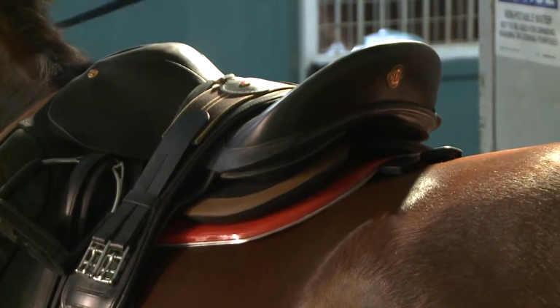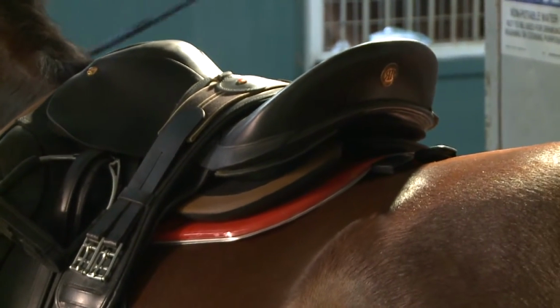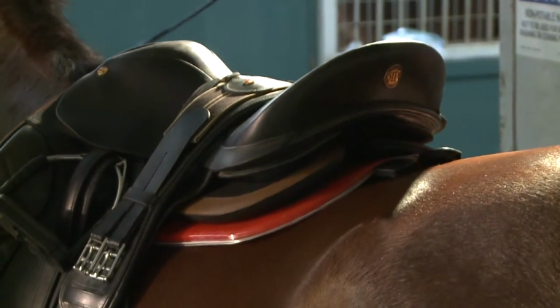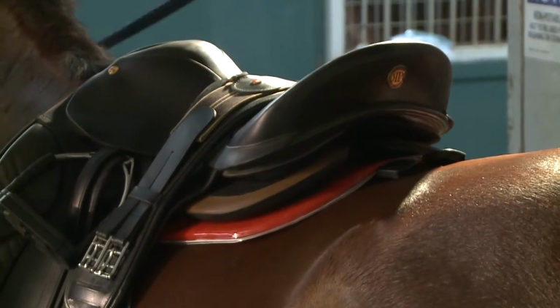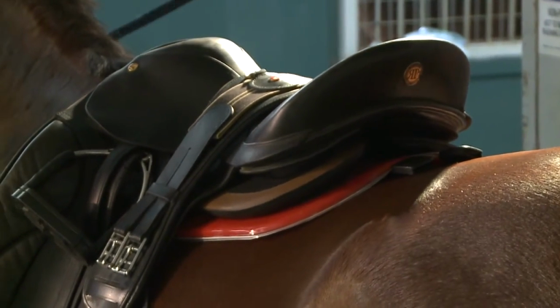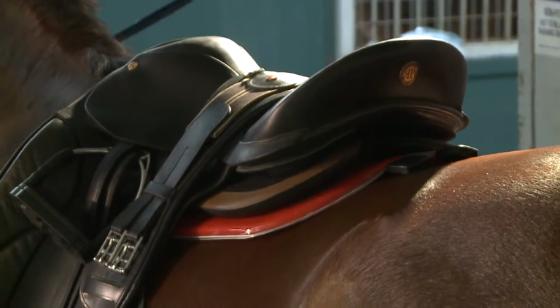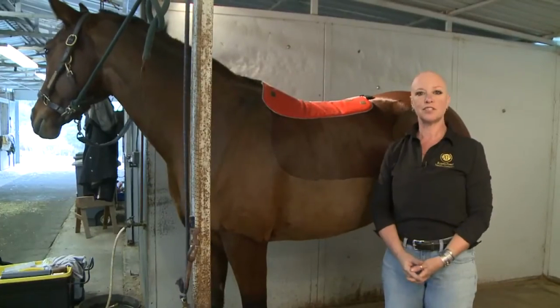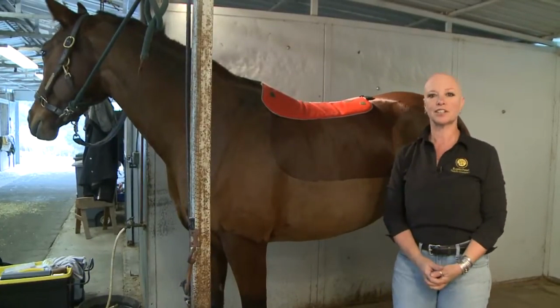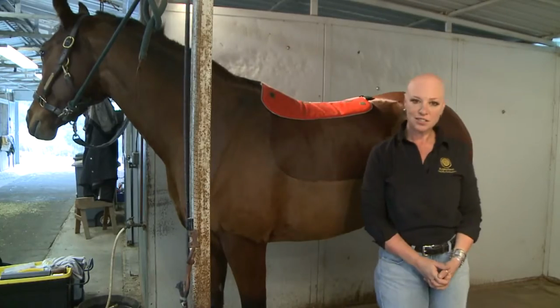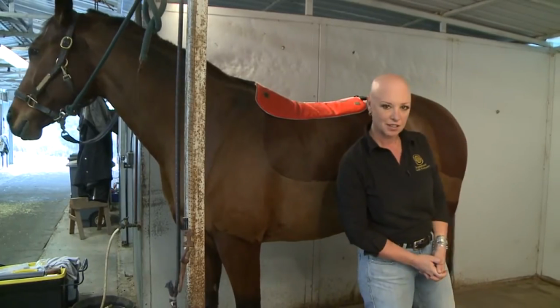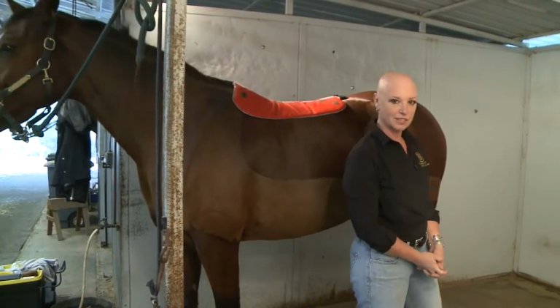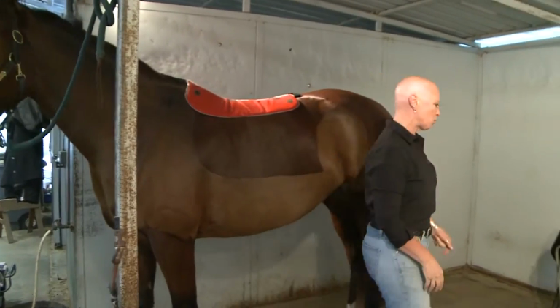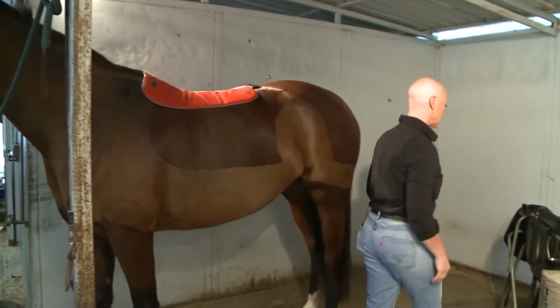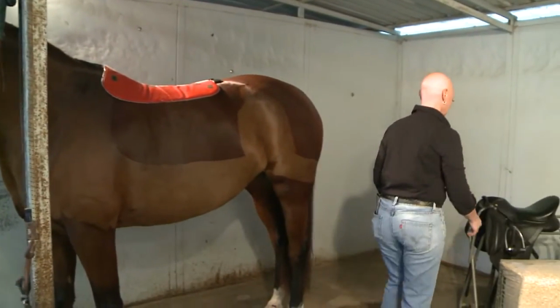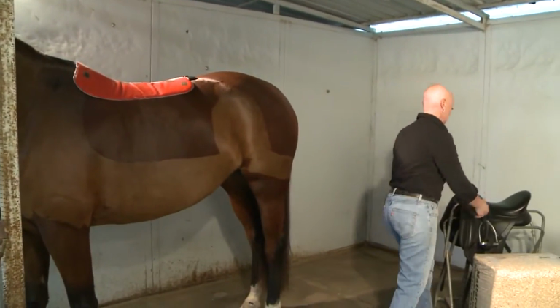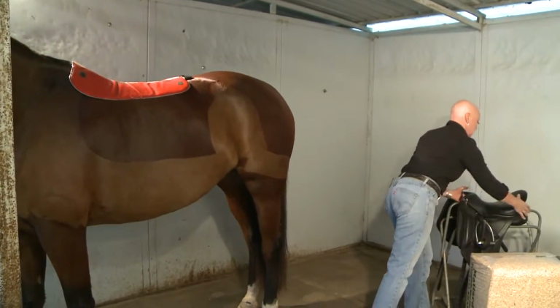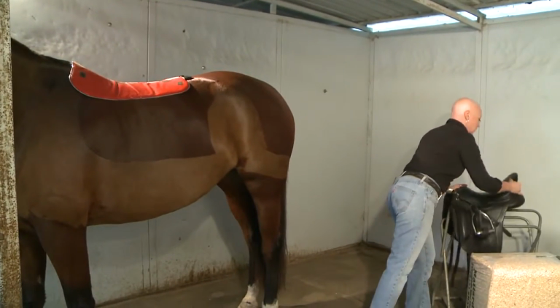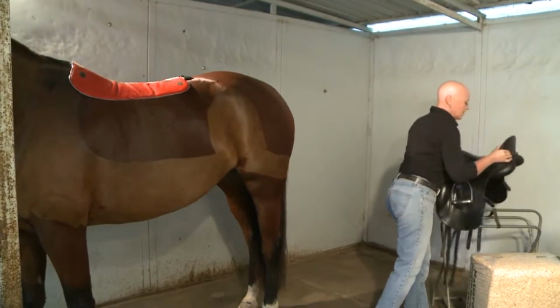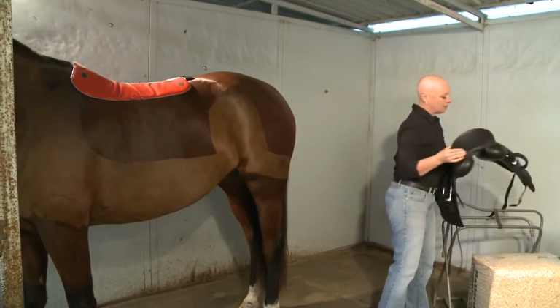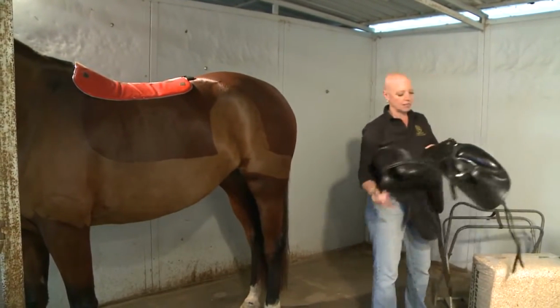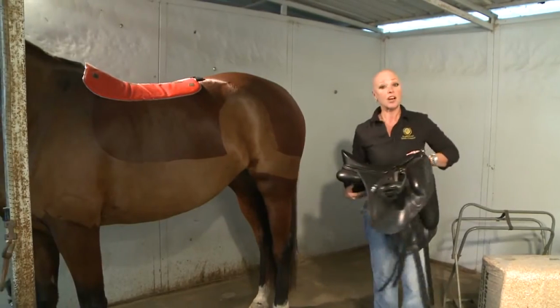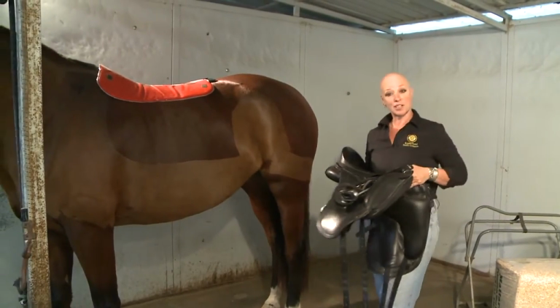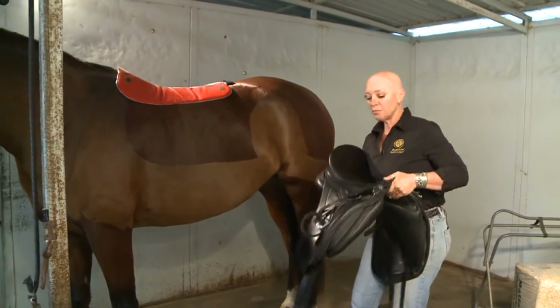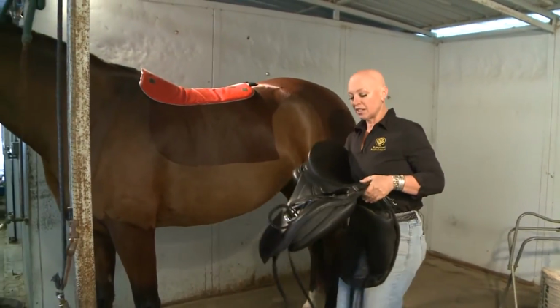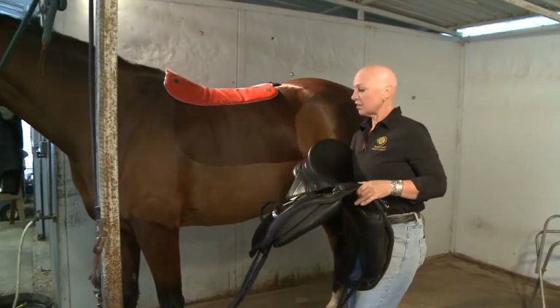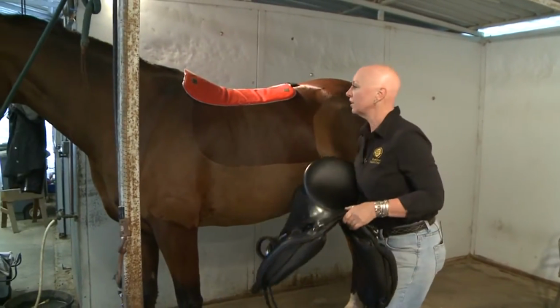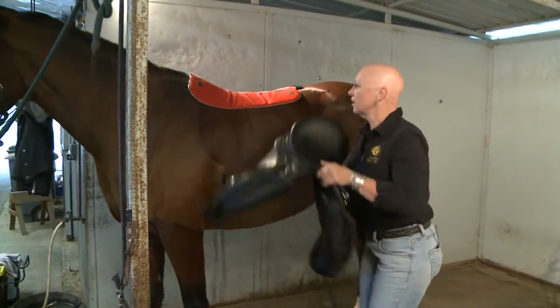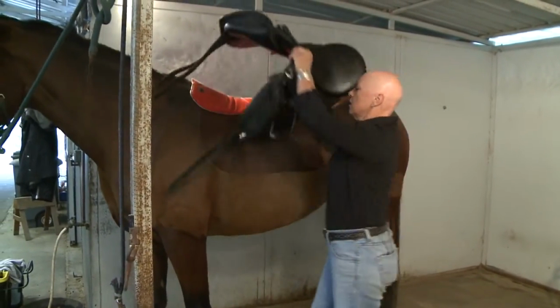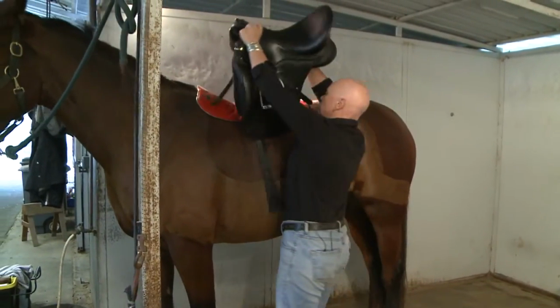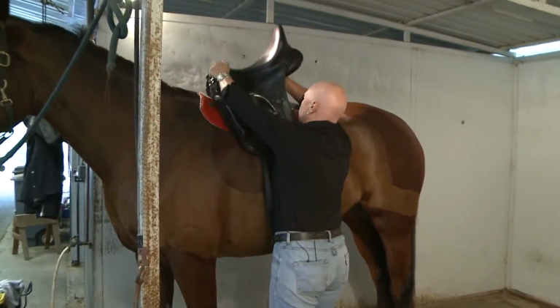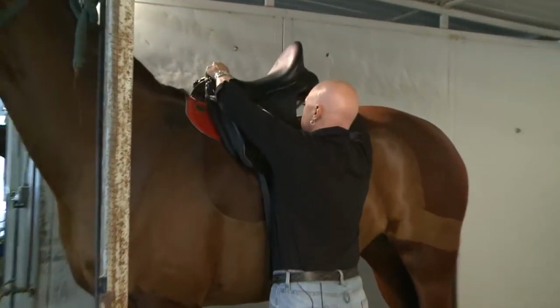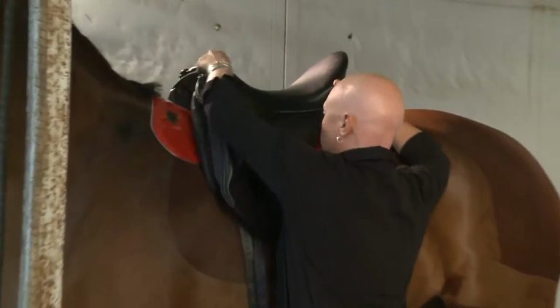Then girth the saddle and go for your test ride. If you're testing a conventional saddle — meaning any saddle that's not a reactor panel but is an English saddle — put the saddle on in the usual place.